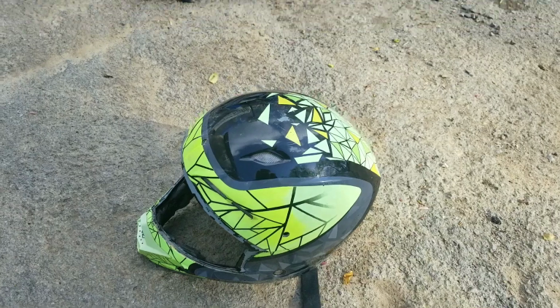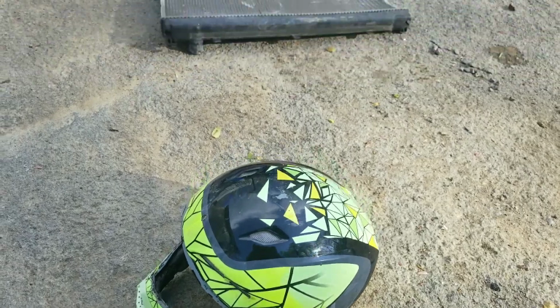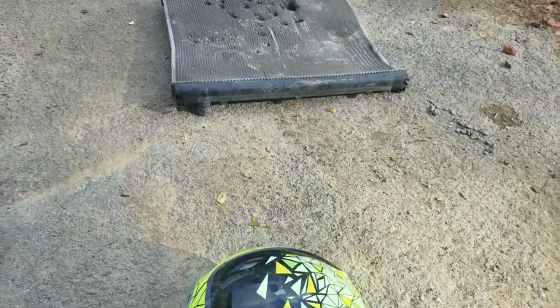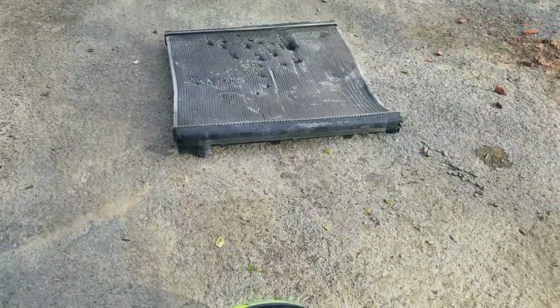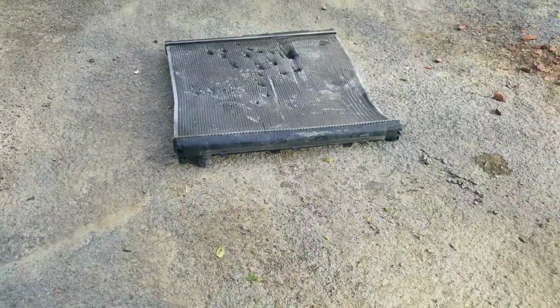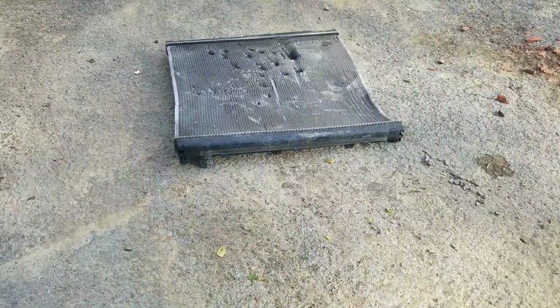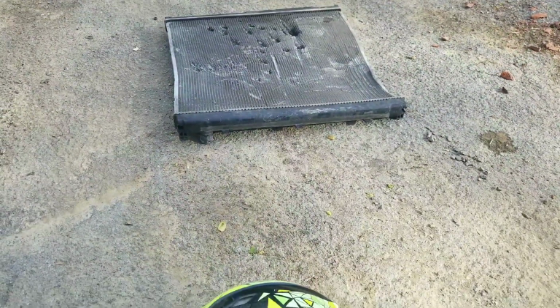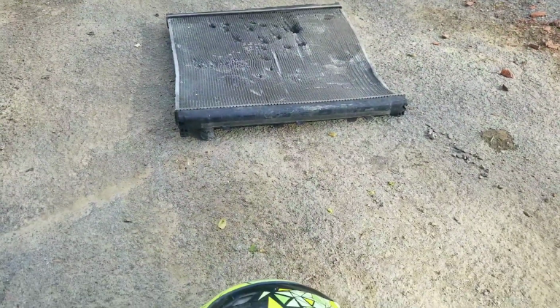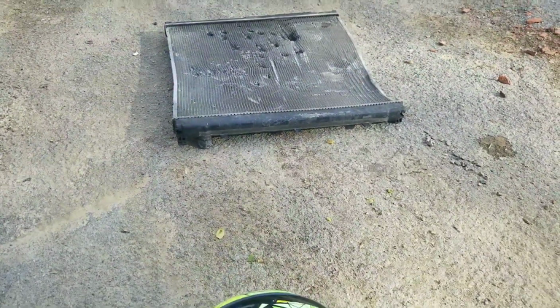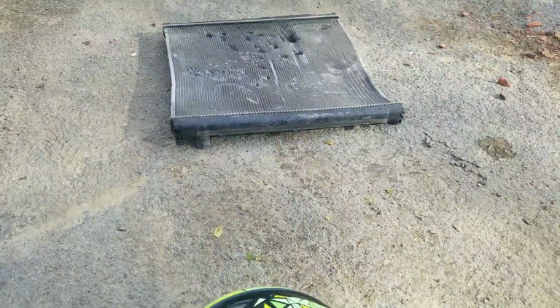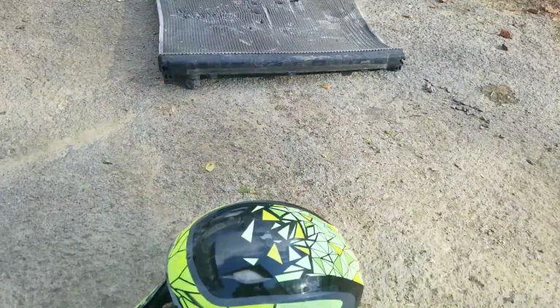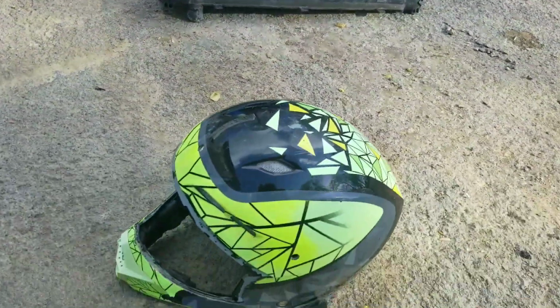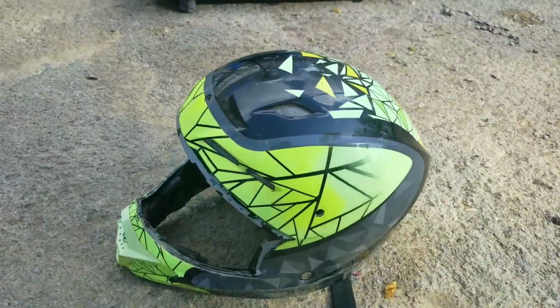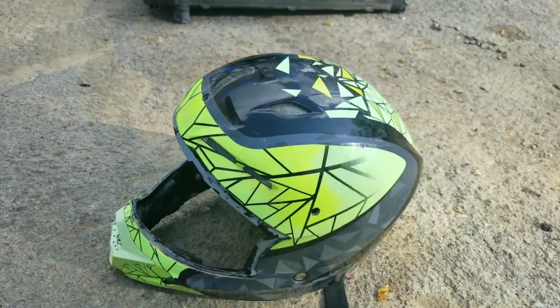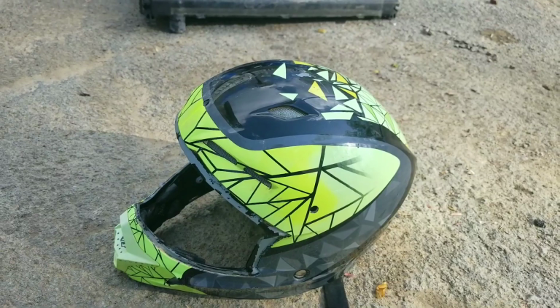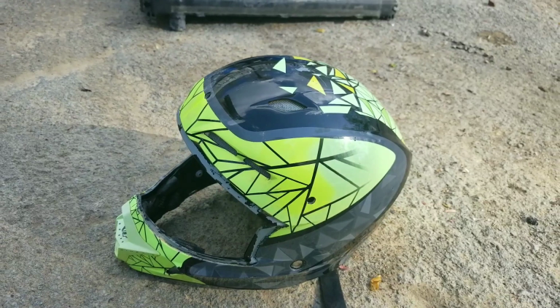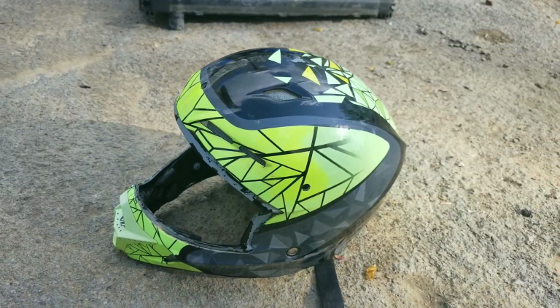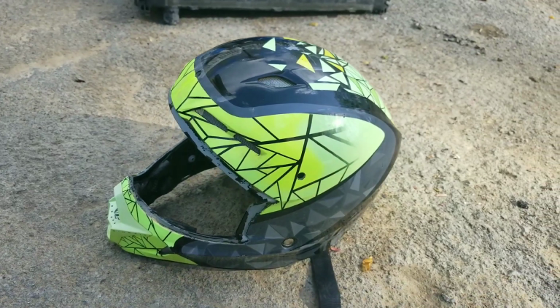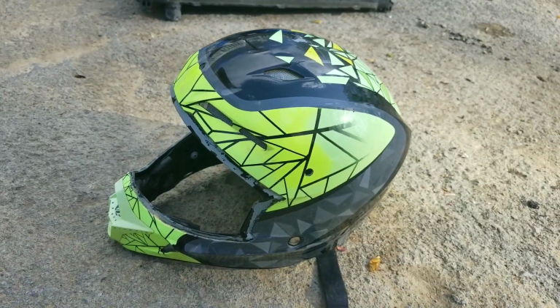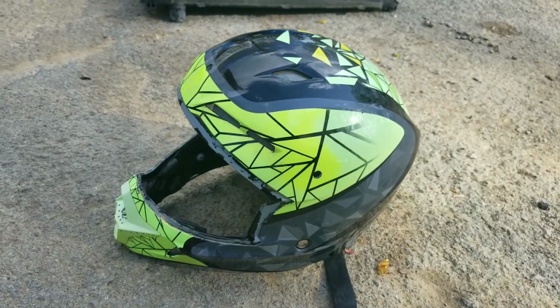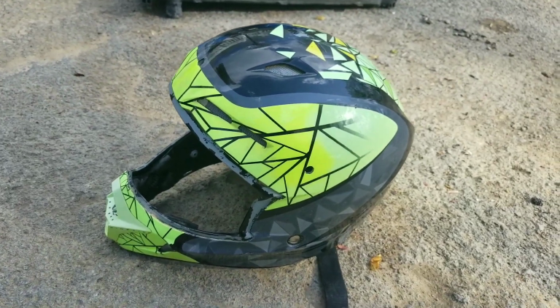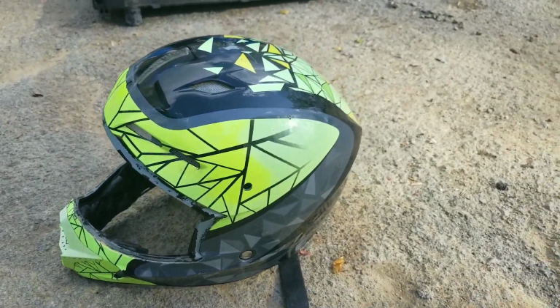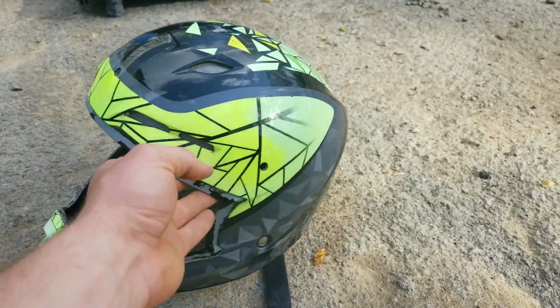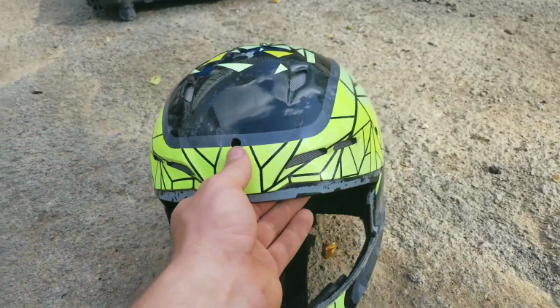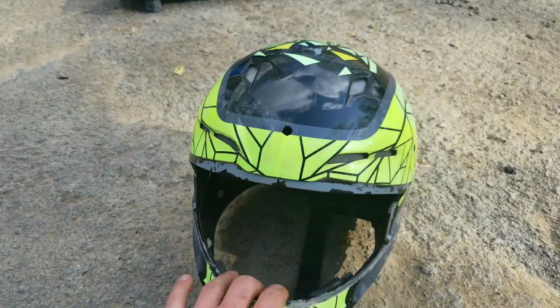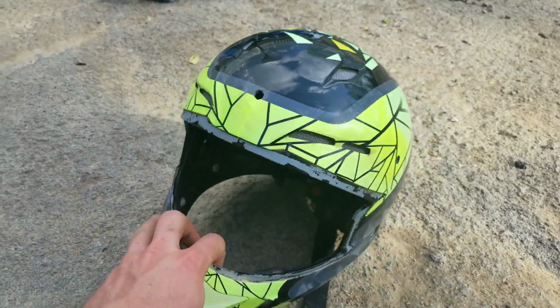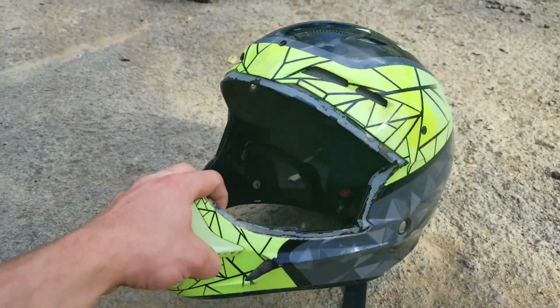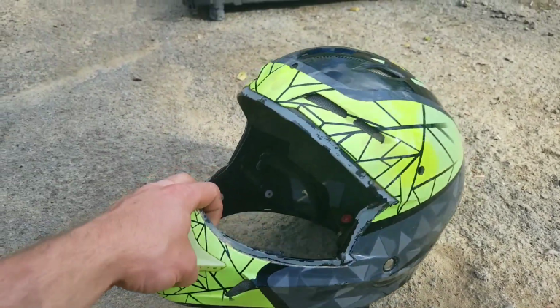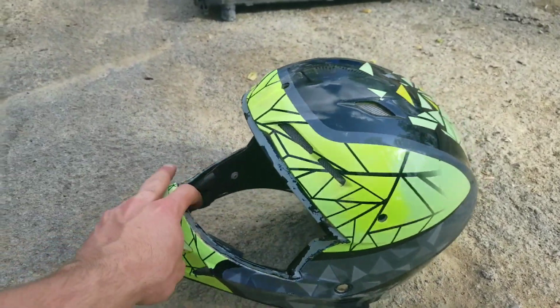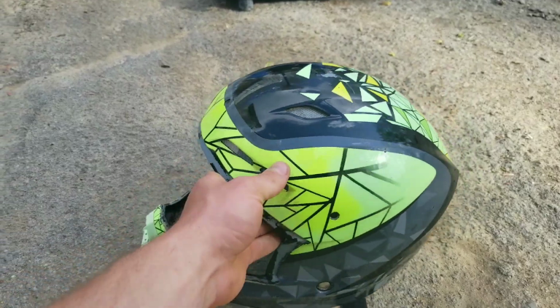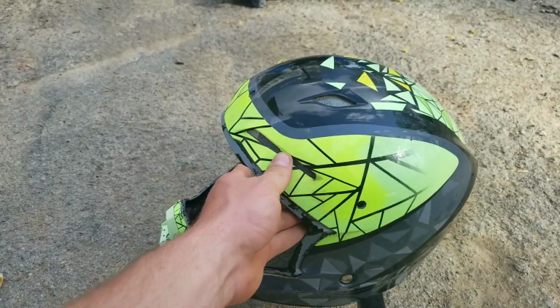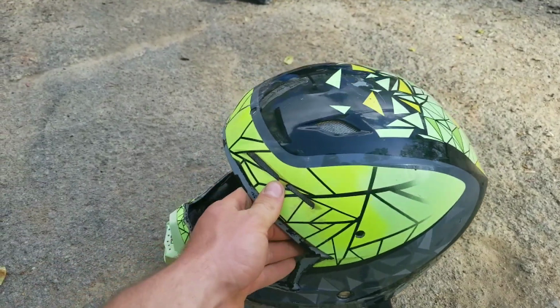Alright guys, so we've got a radiator here from a Toyota Tundra and my helmet. This is a Fly Kinetic, just a regular ATV helmet. No visor — took it off.